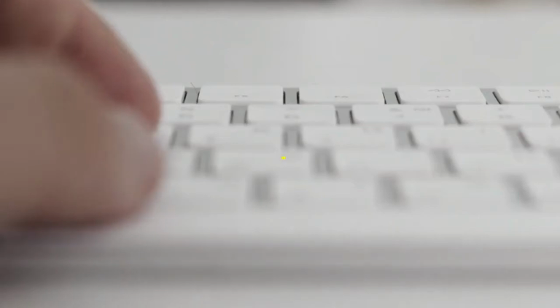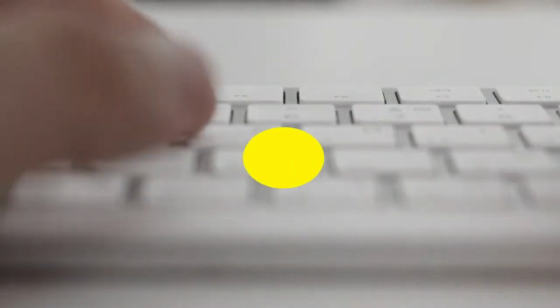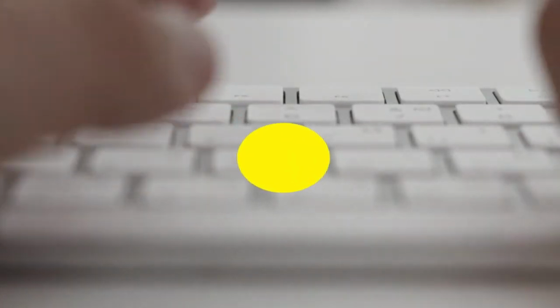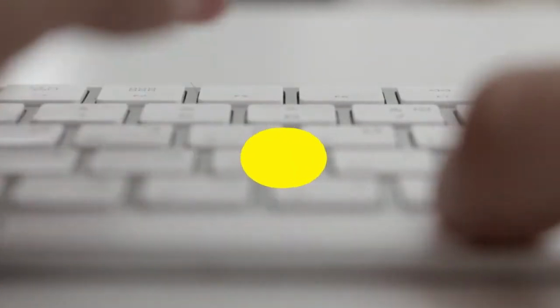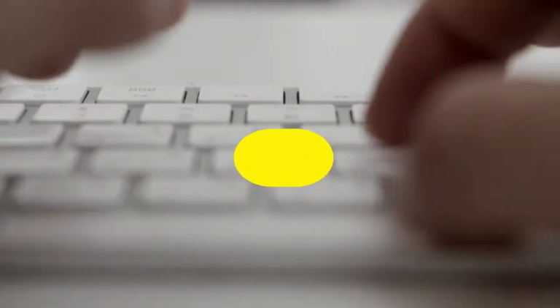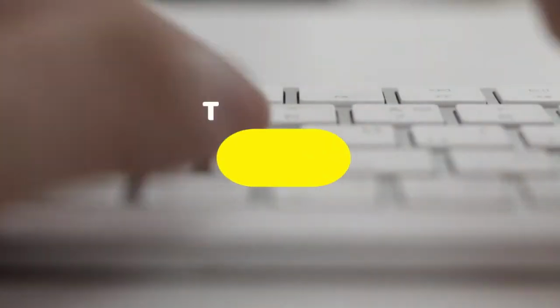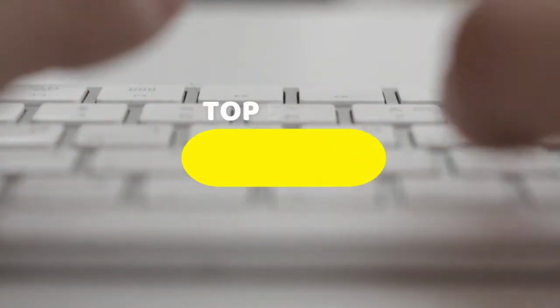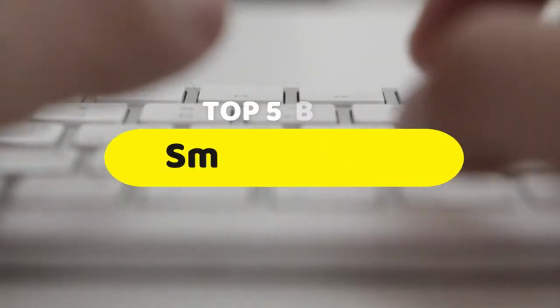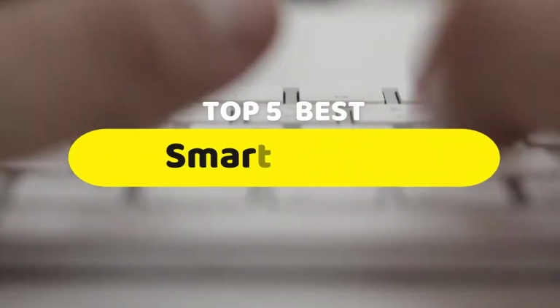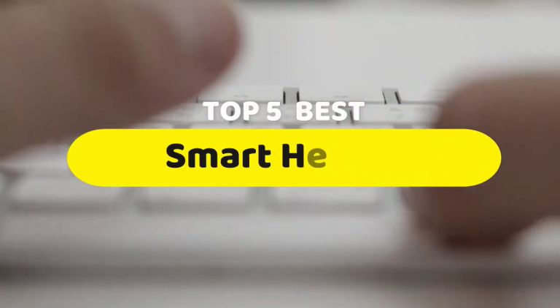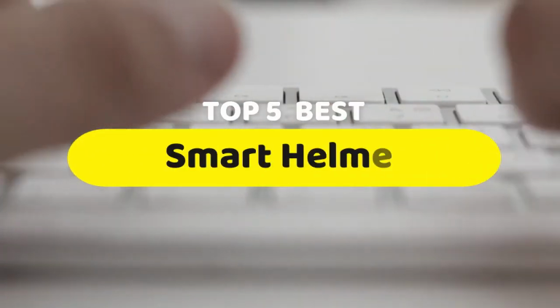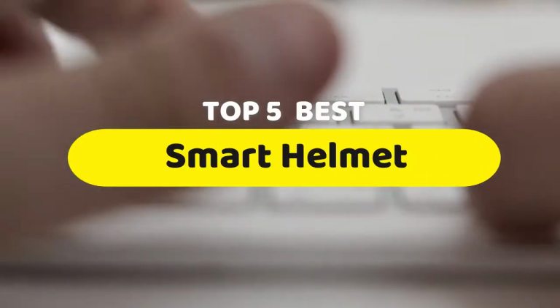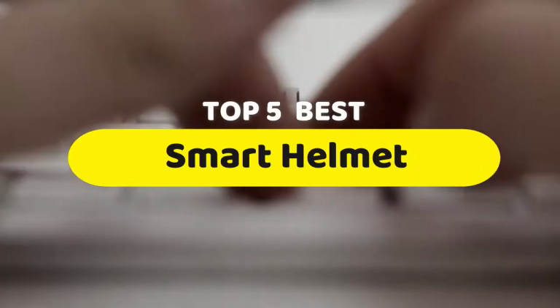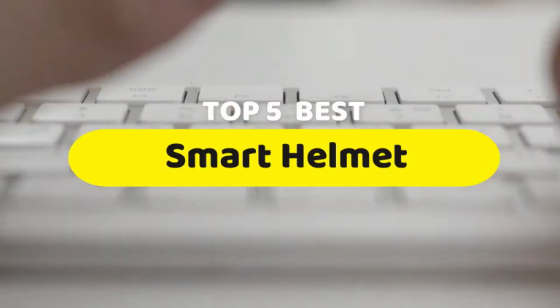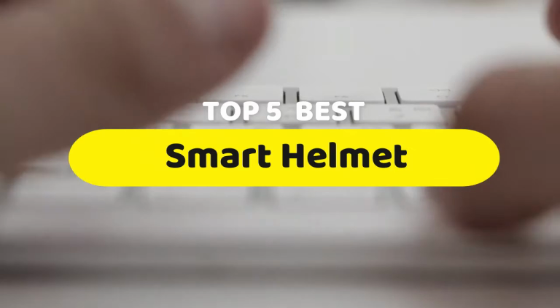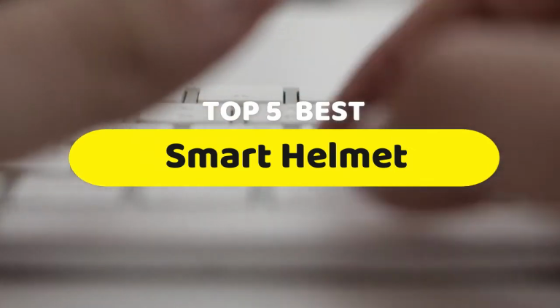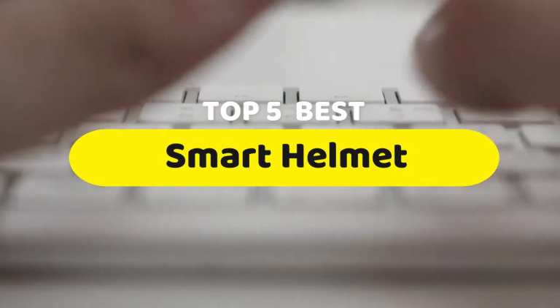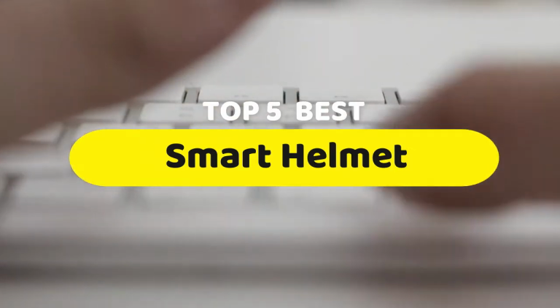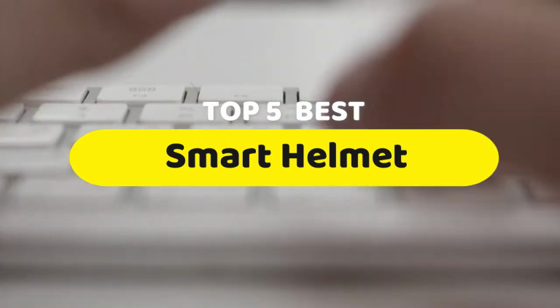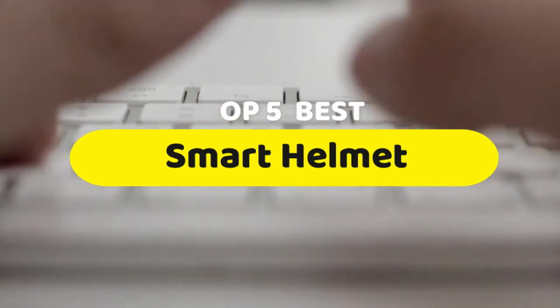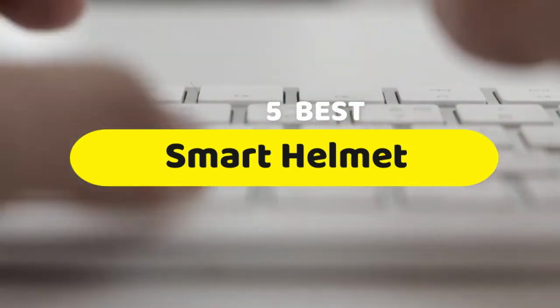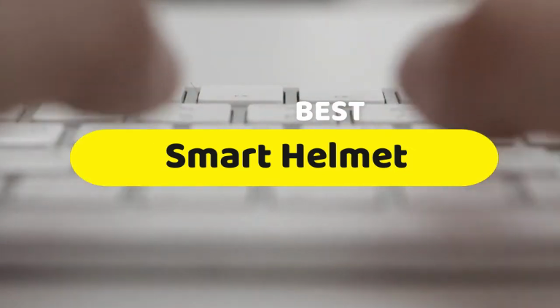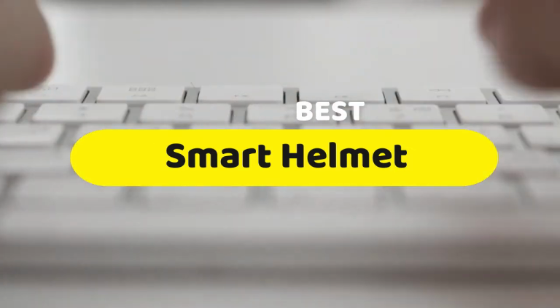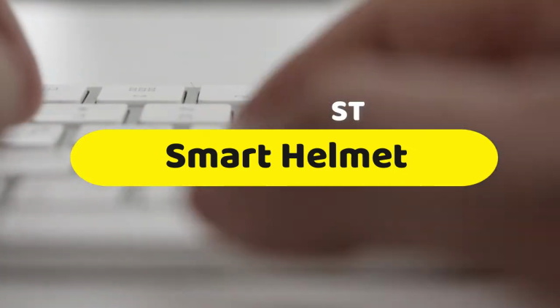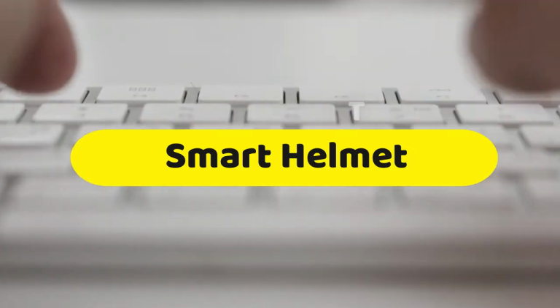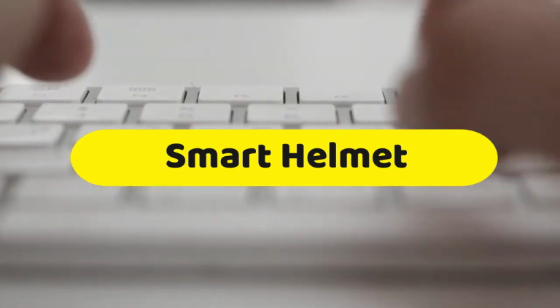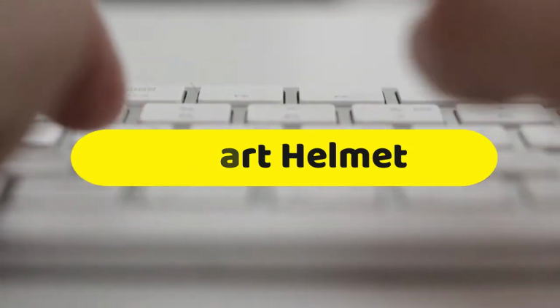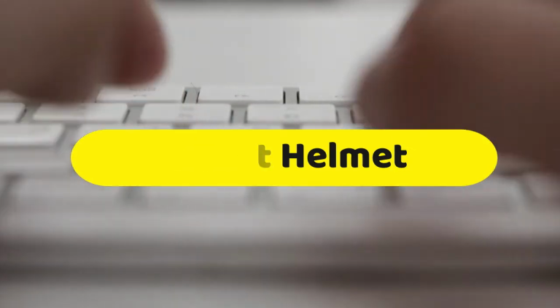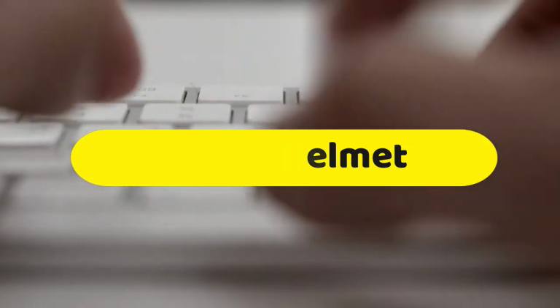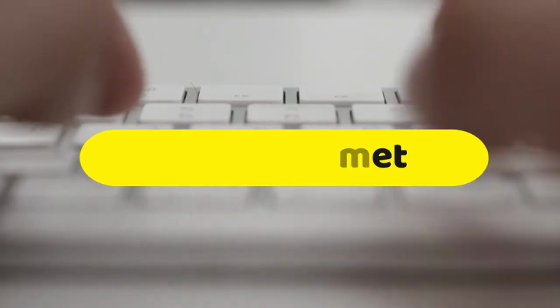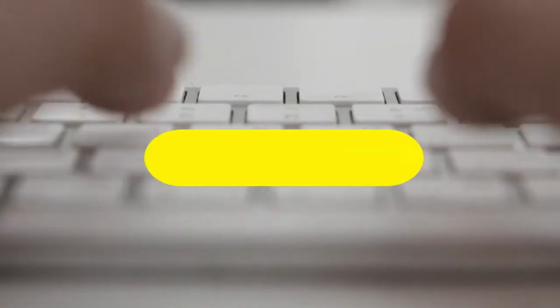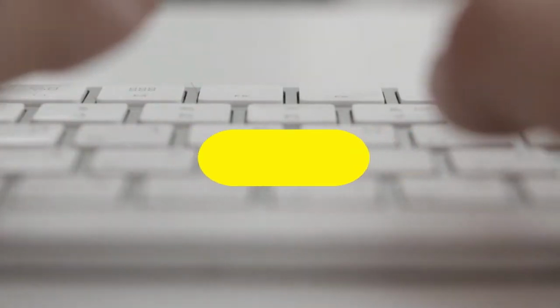Hello guys, today we are going to be checking out the five best smart helmets you can buy right now. I made this list based on my personal opinion and hours of research, and I have listed them based on performance, features, and price.